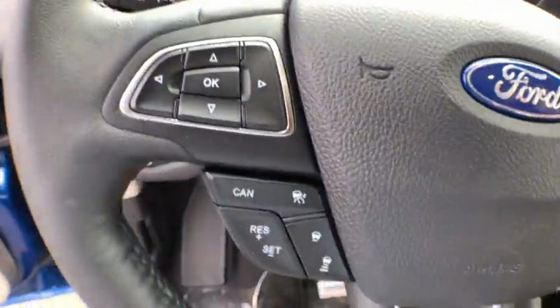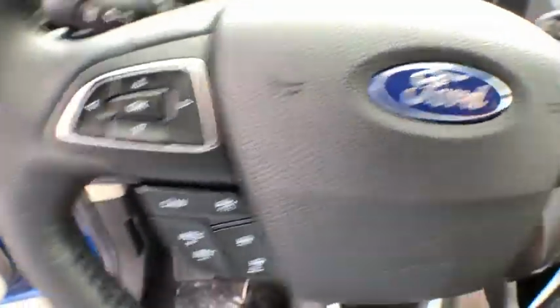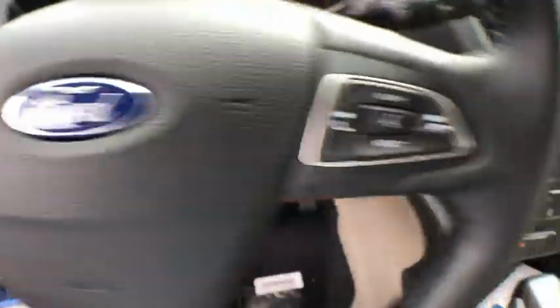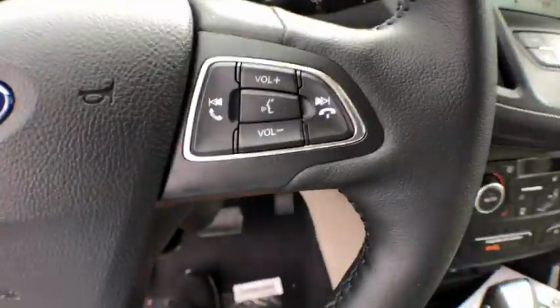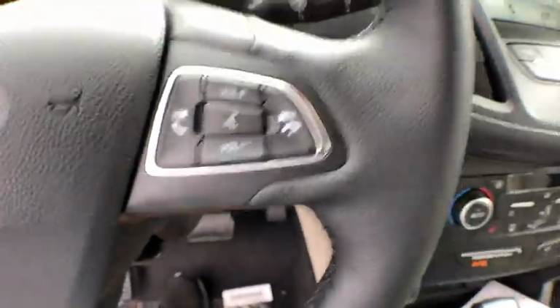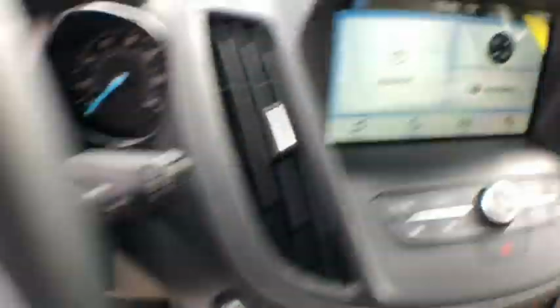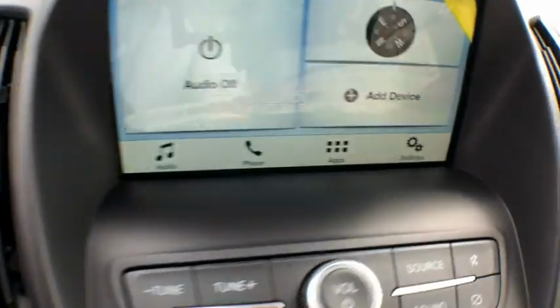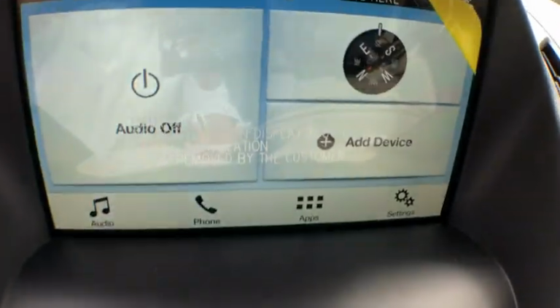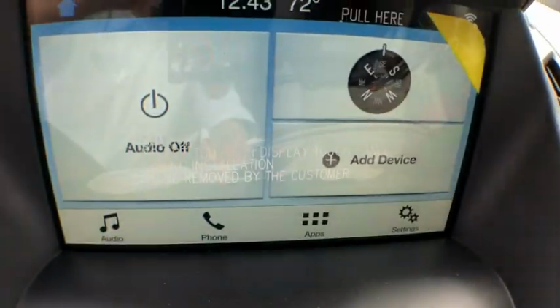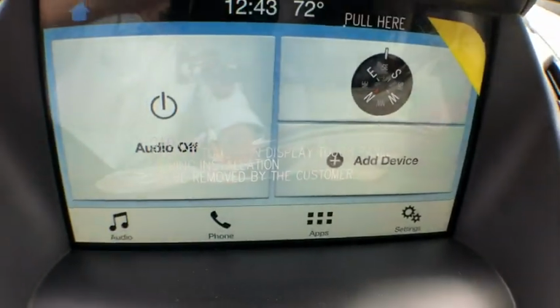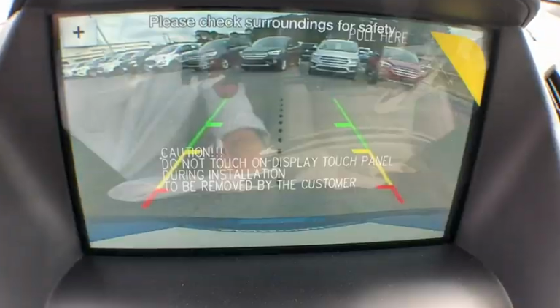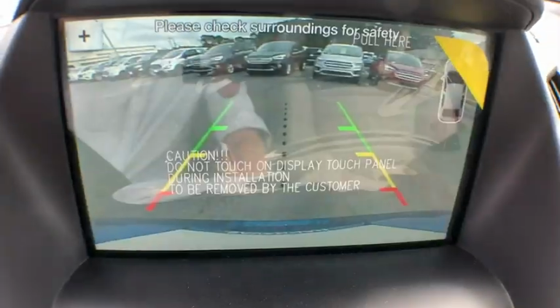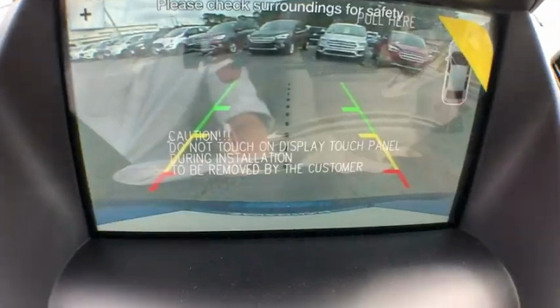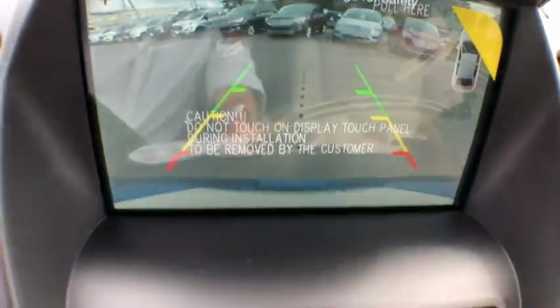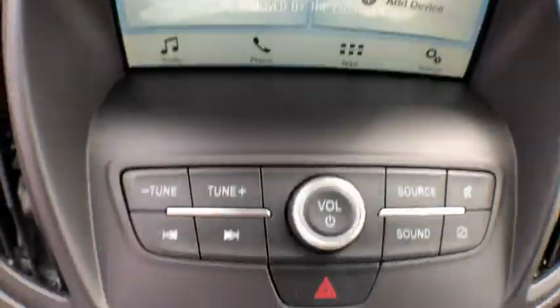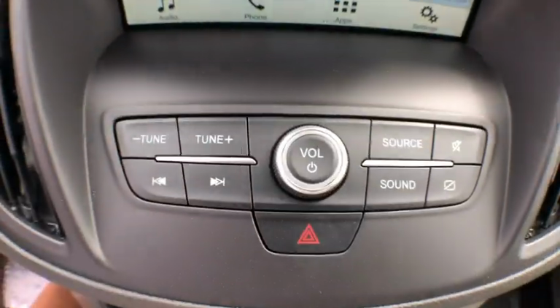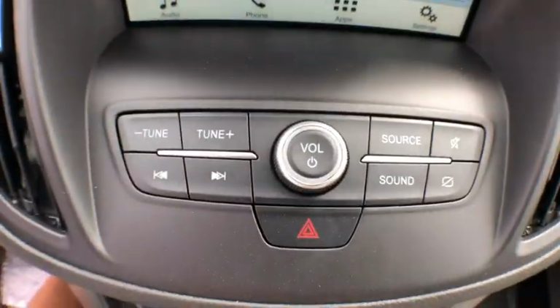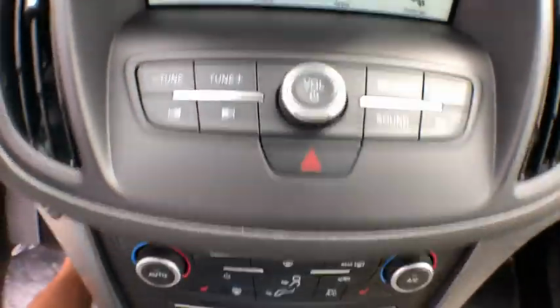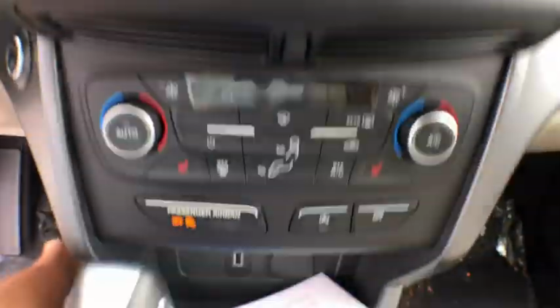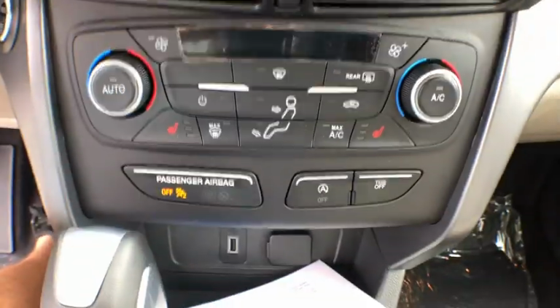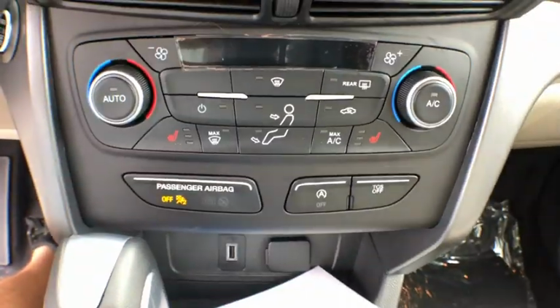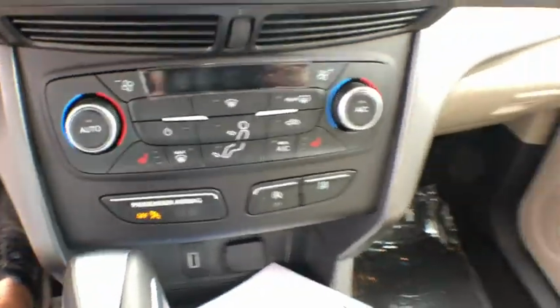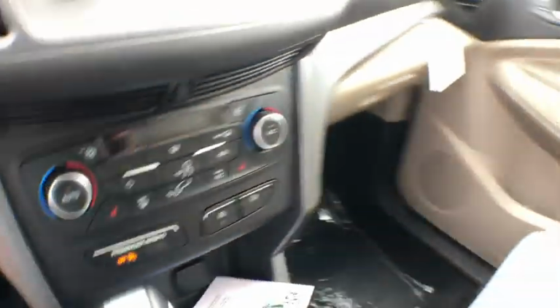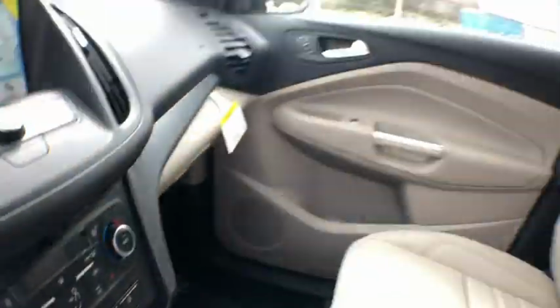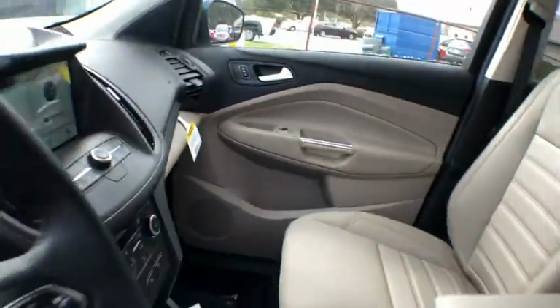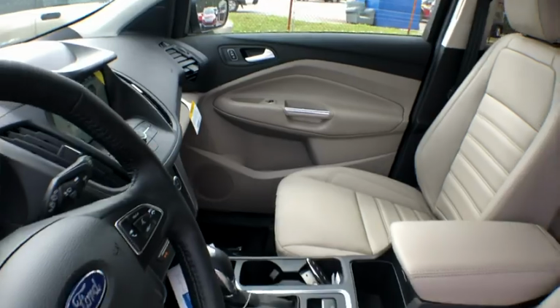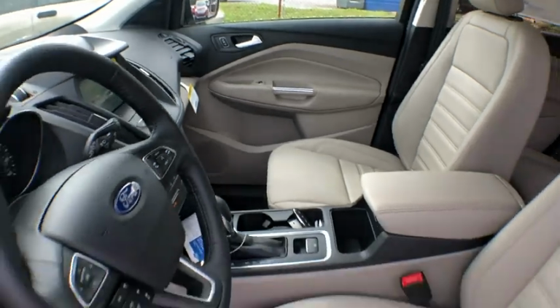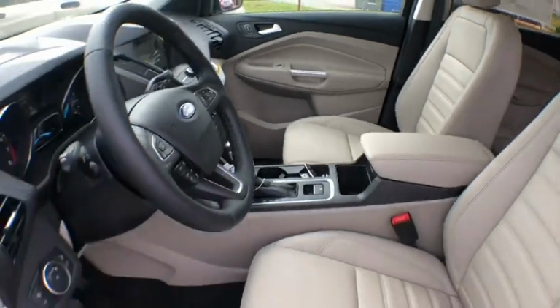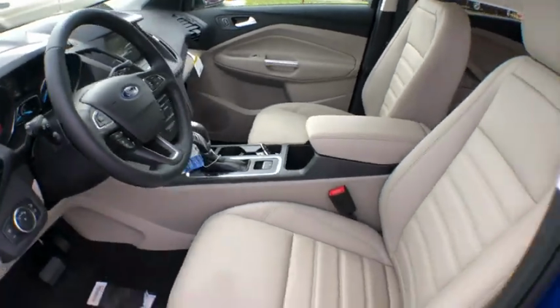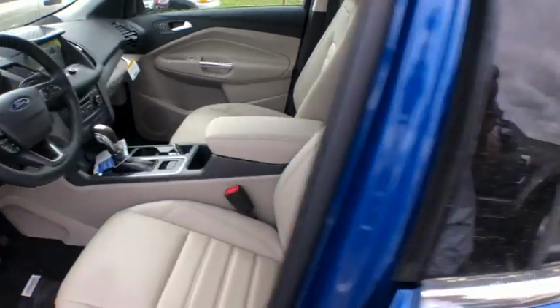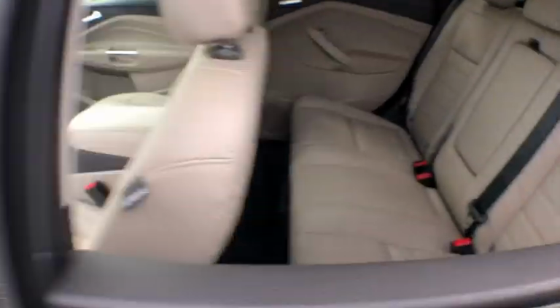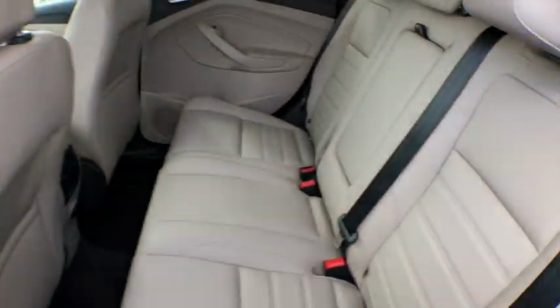Security system, trip computer, rear window defroster, brake assist, overhead console, panic alarm, remote keyless entry, tachometer.